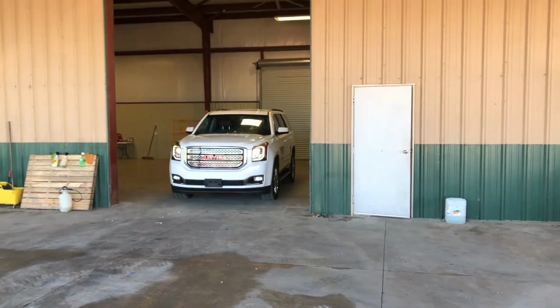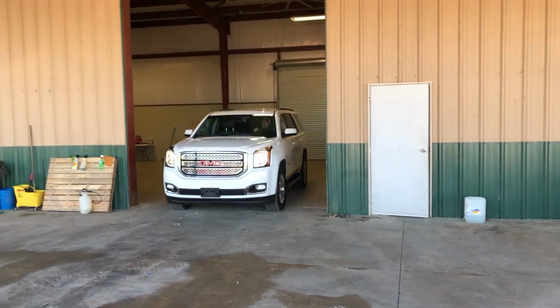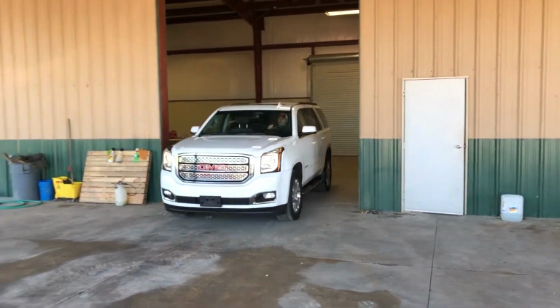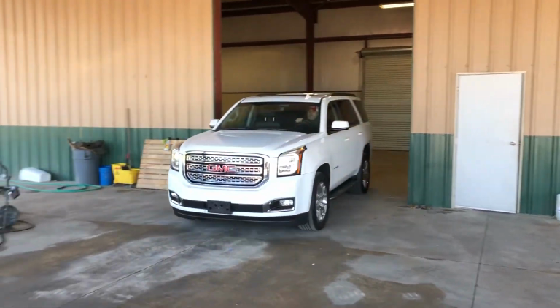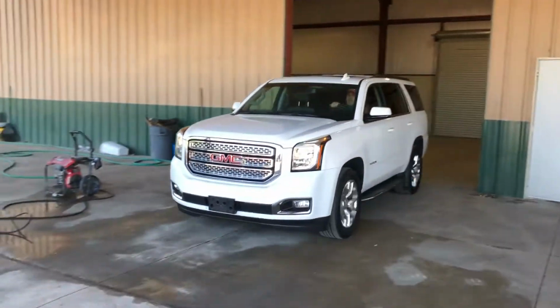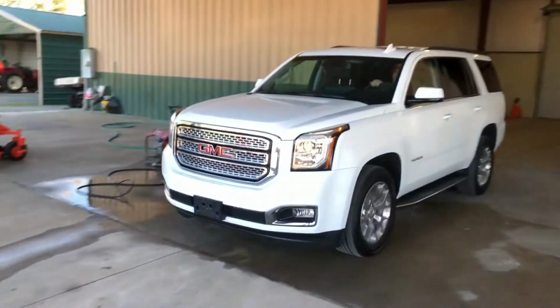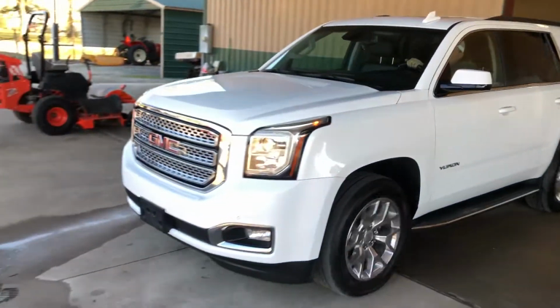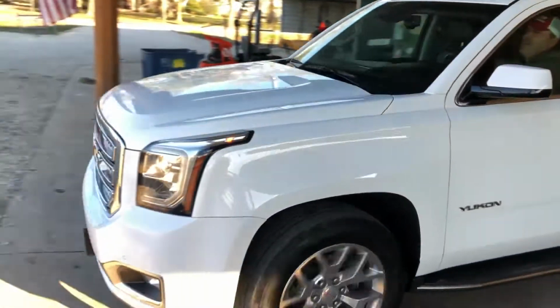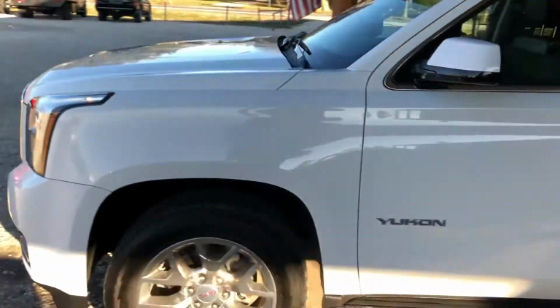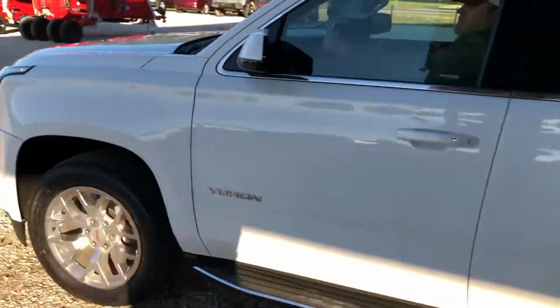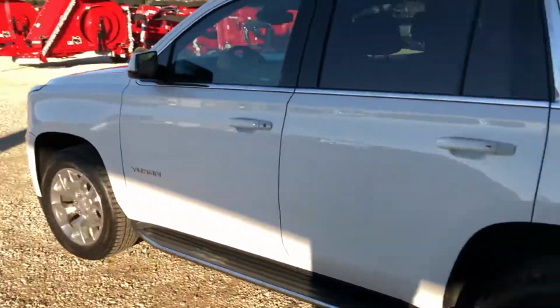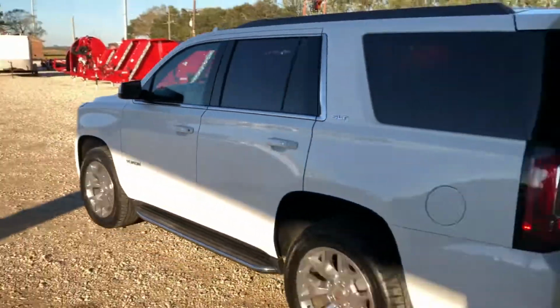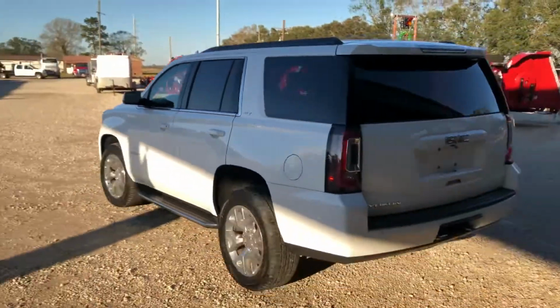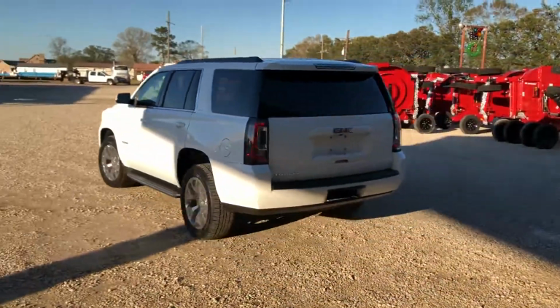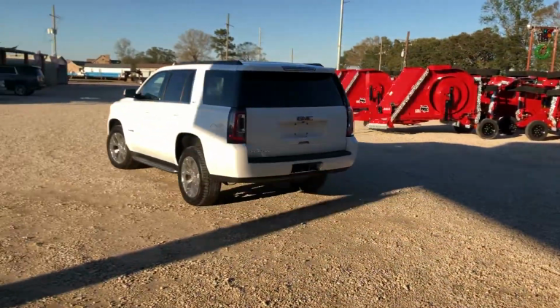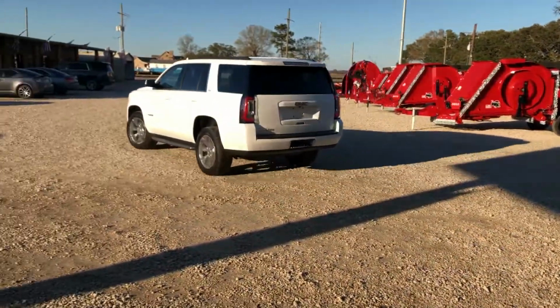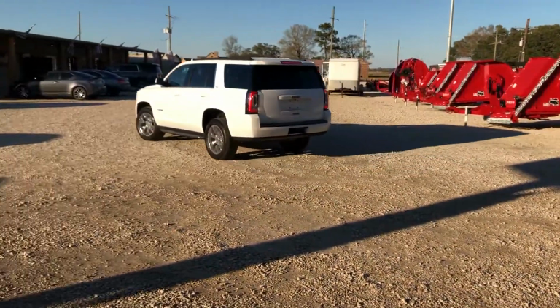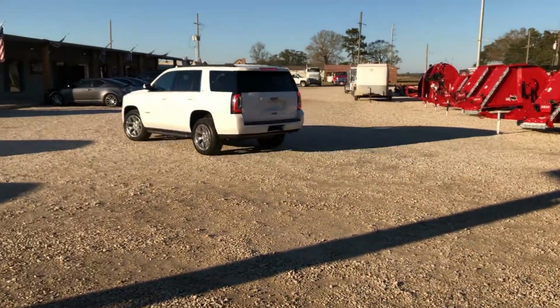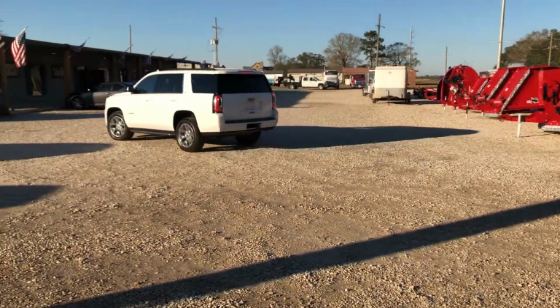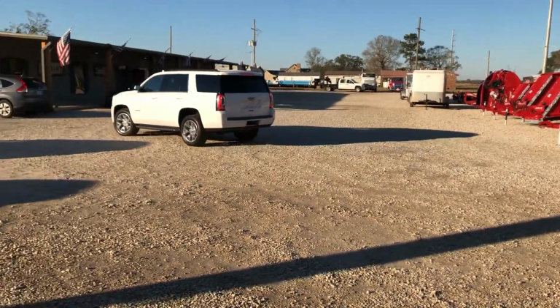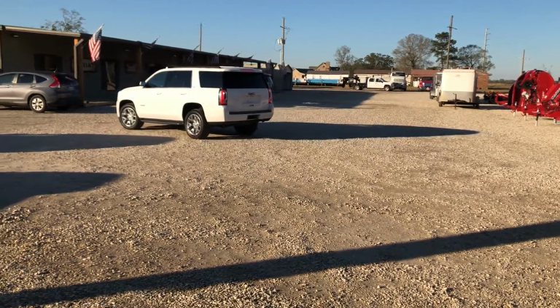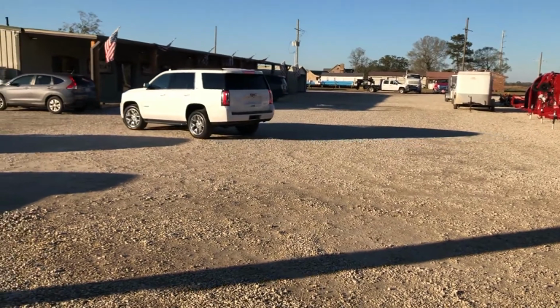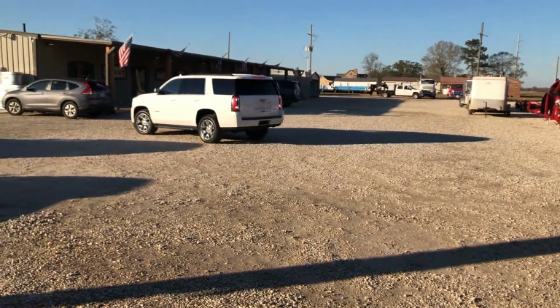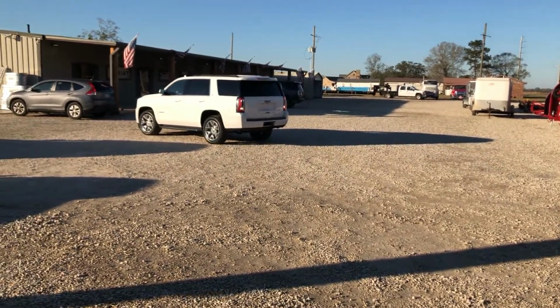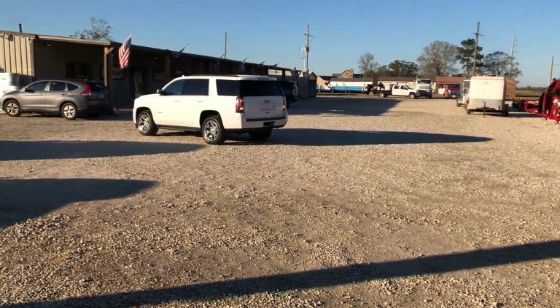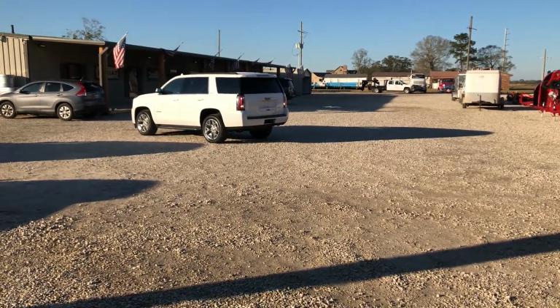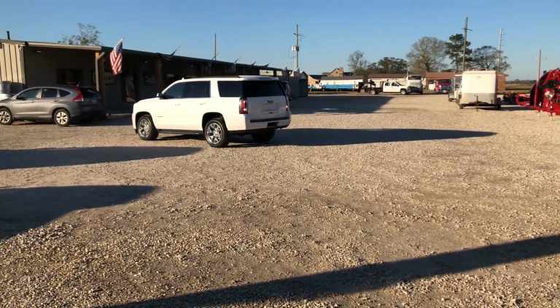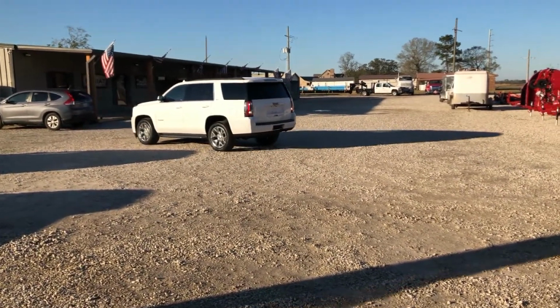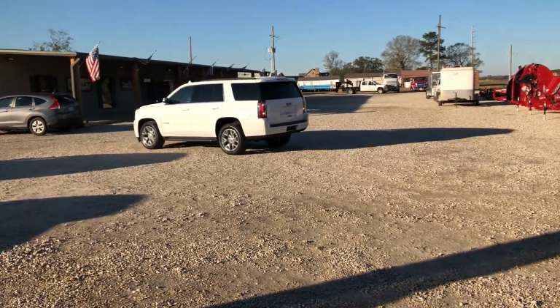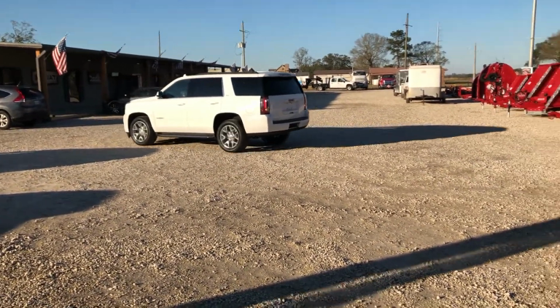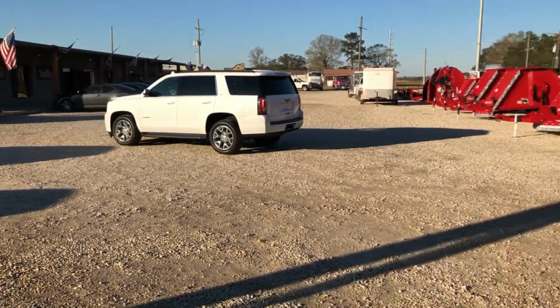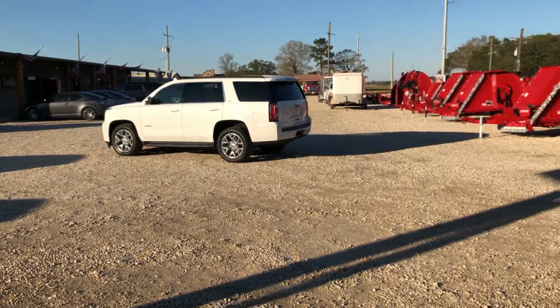This is the drive video on this 2018 GMC Yukon SLT four-wheel drive — a very nice unit. It cranks up, runs, and drives. You can see it driving forward, and now he's popping it into reverse so you can see that it does go into reverse. You heard the motor running throughout.